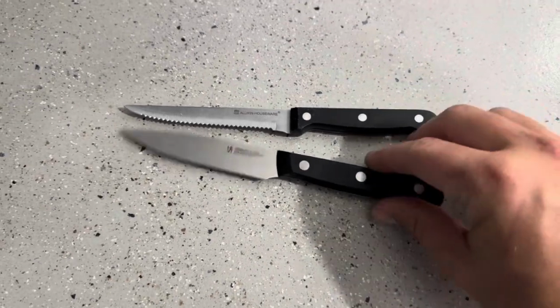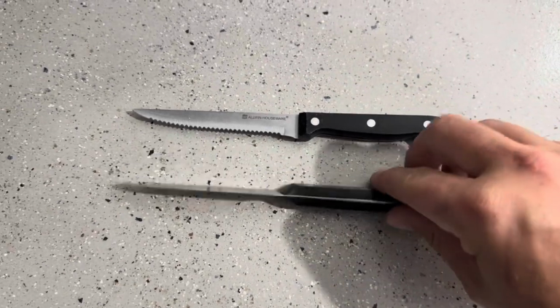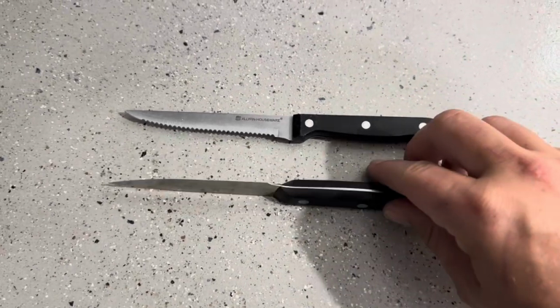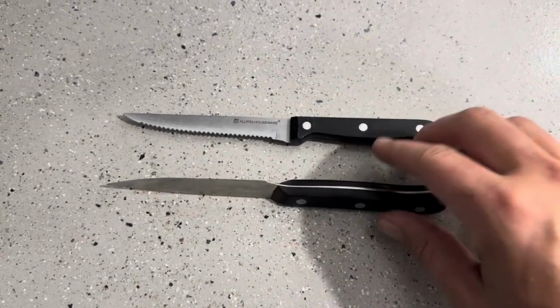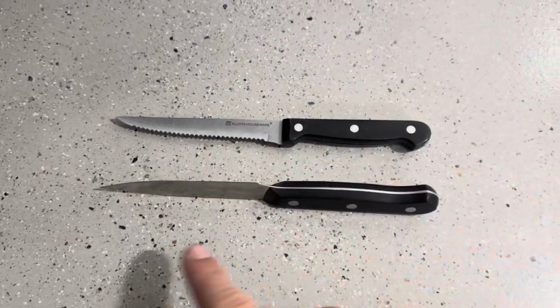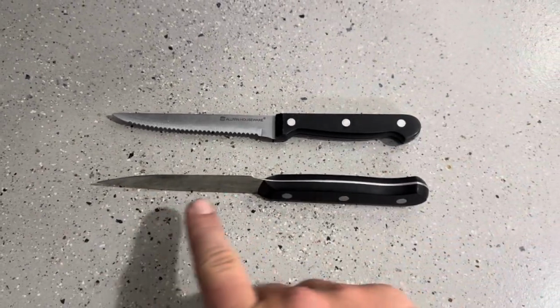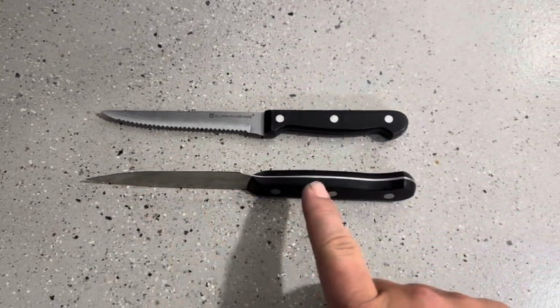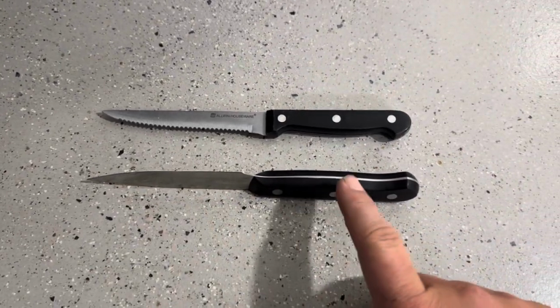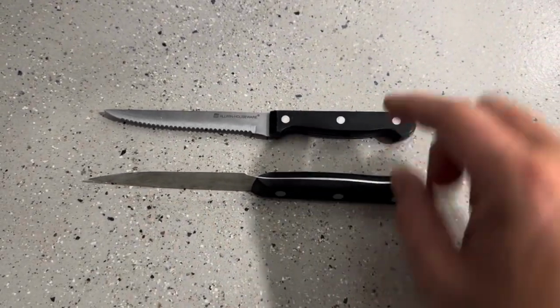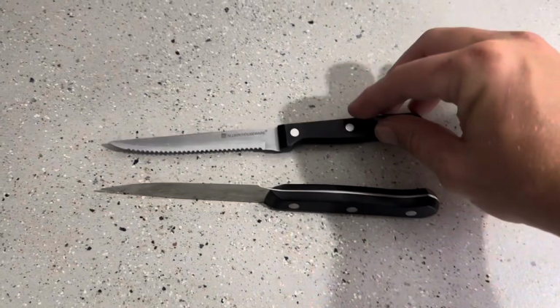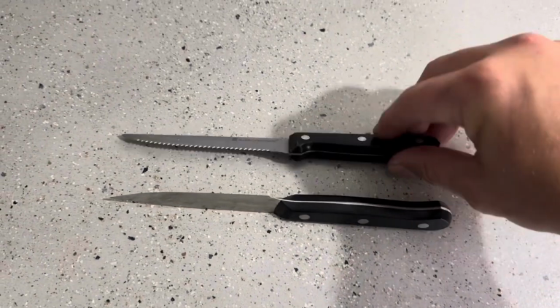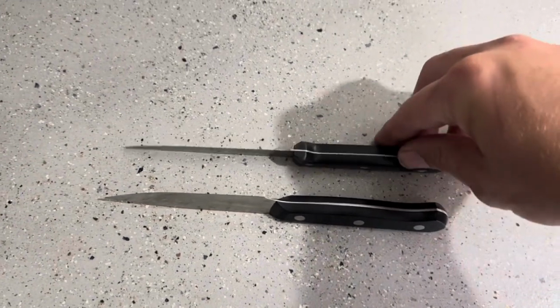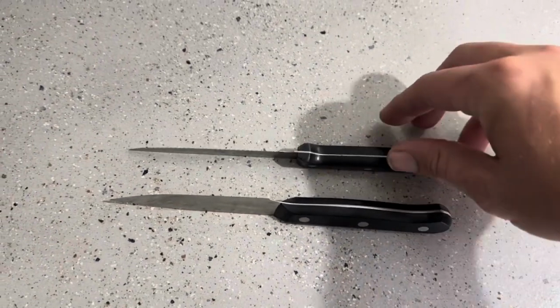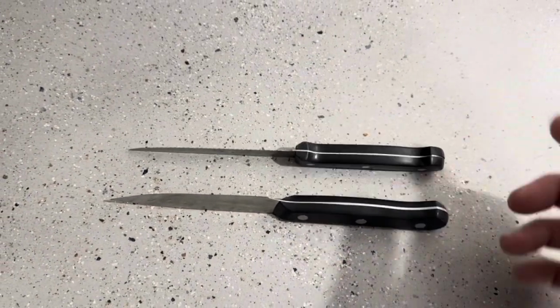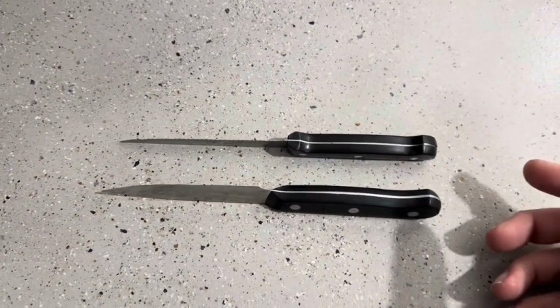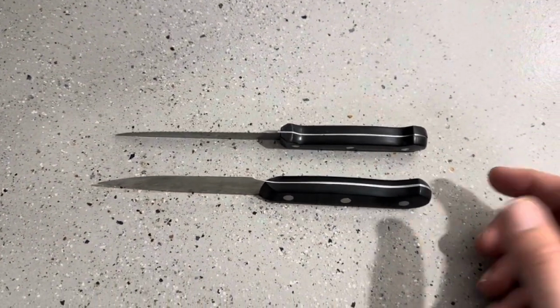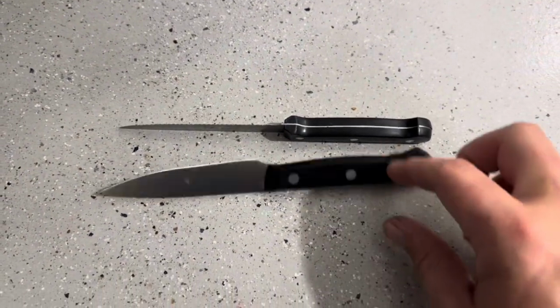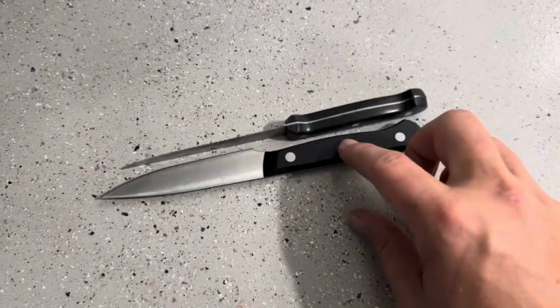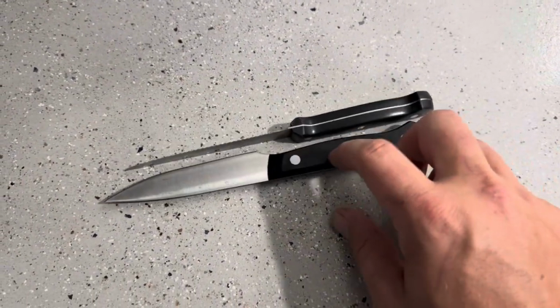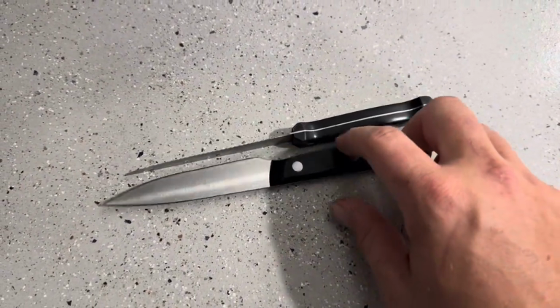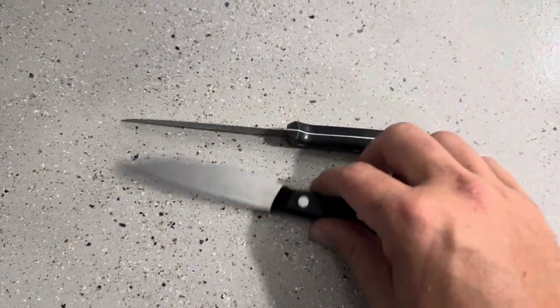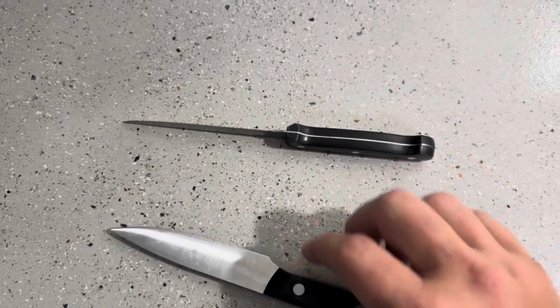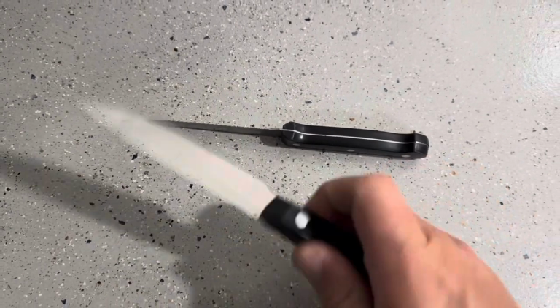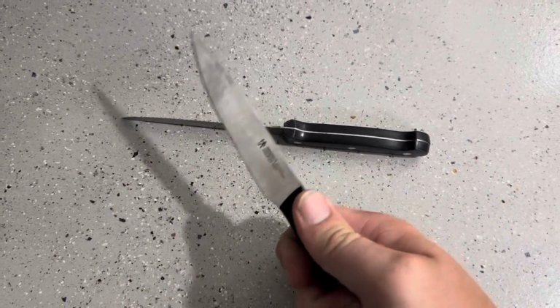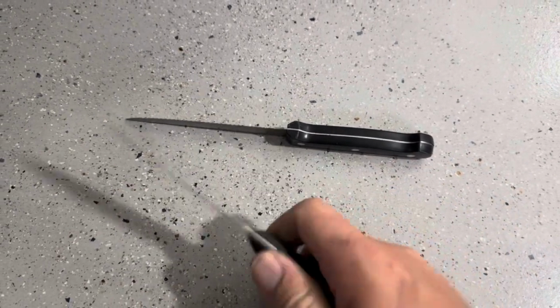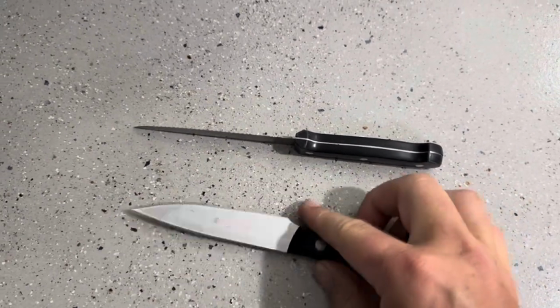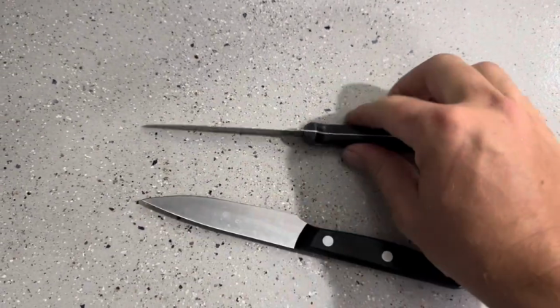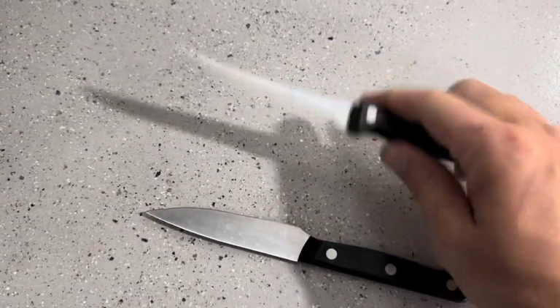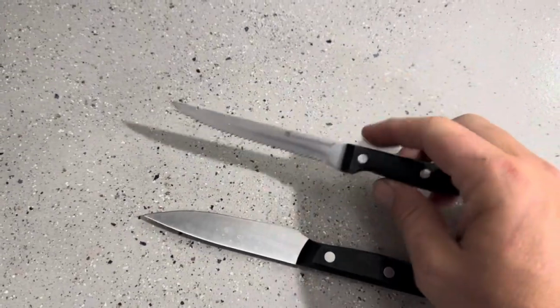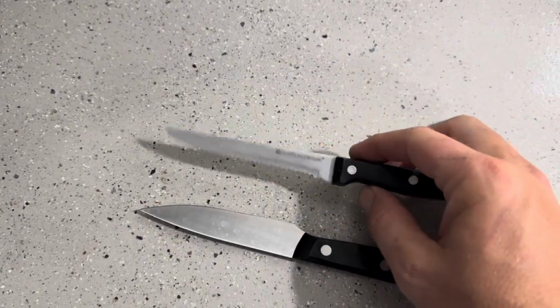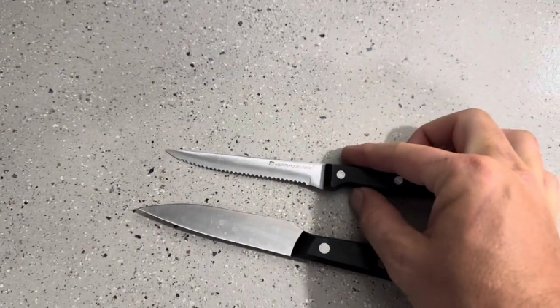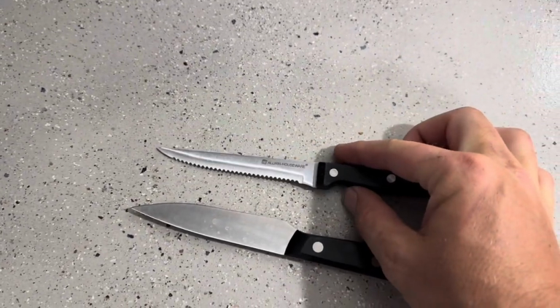Now both of these do have the exact same thing in regards to the knife and the handle being separate pieces, so that could become an issue. However, again with the handle on the Hinkle's I feel like it is much more substantial than the handle on the Allwin kitchen knife.